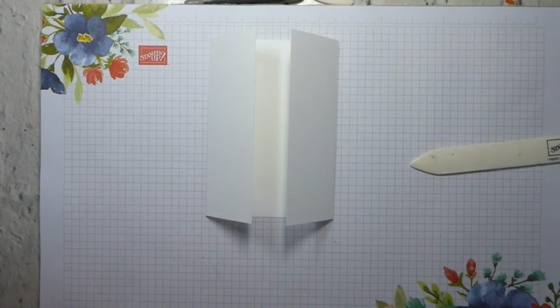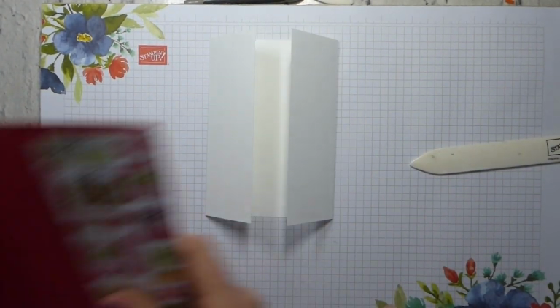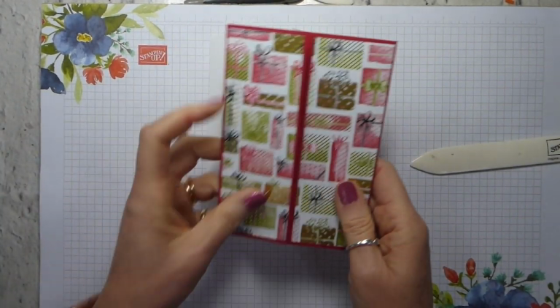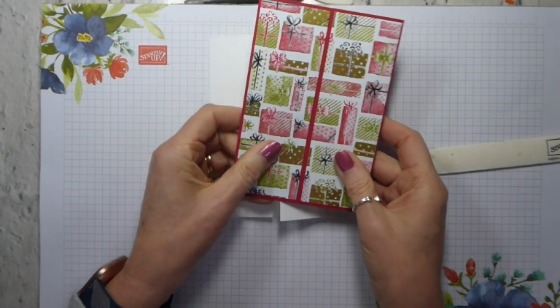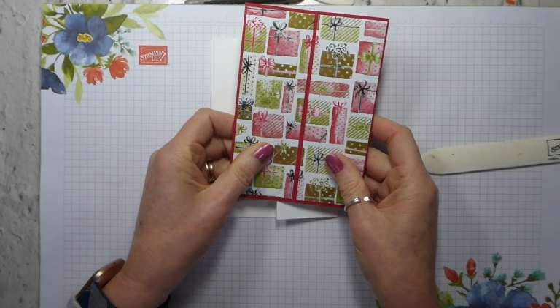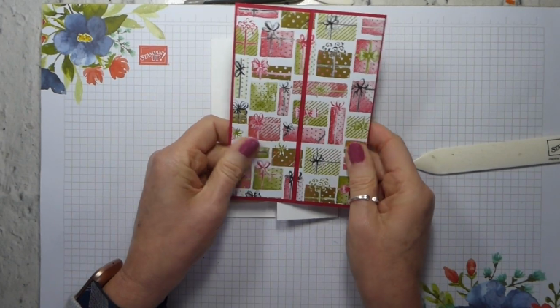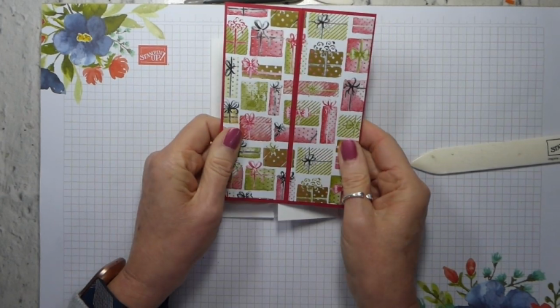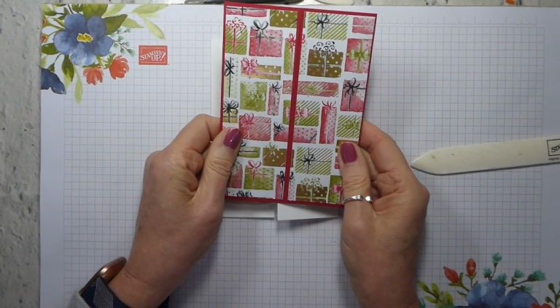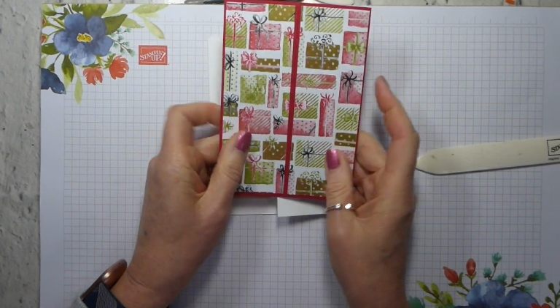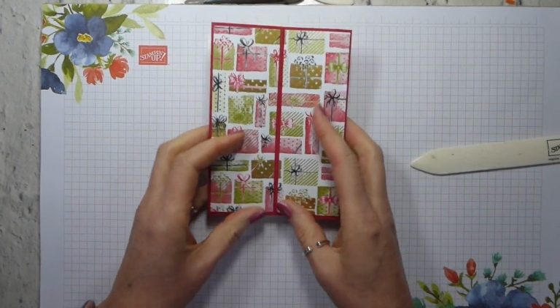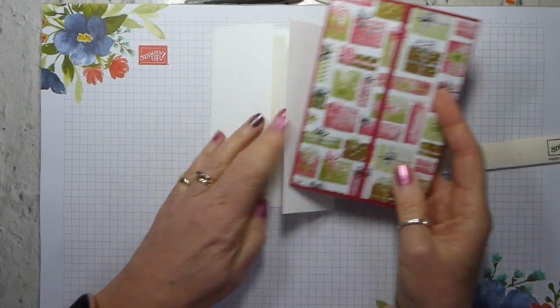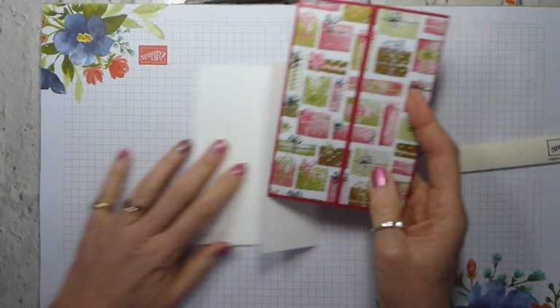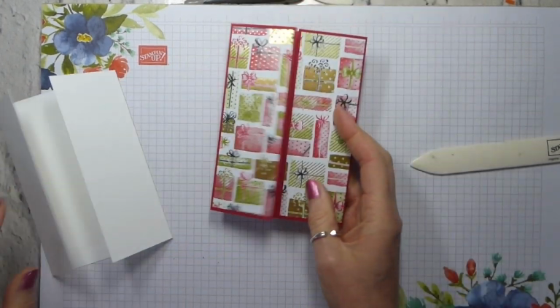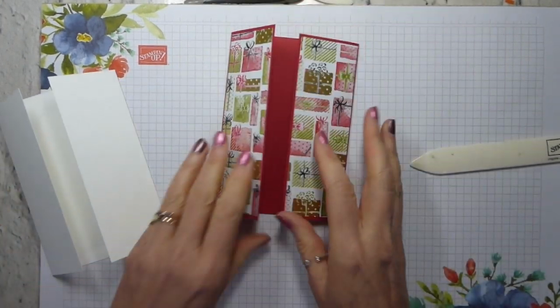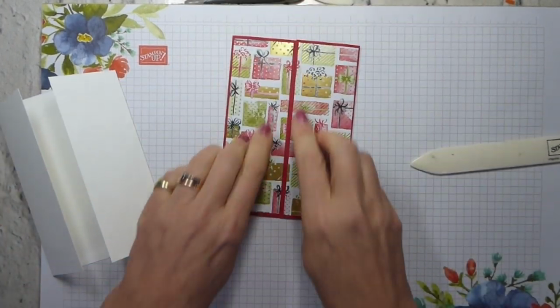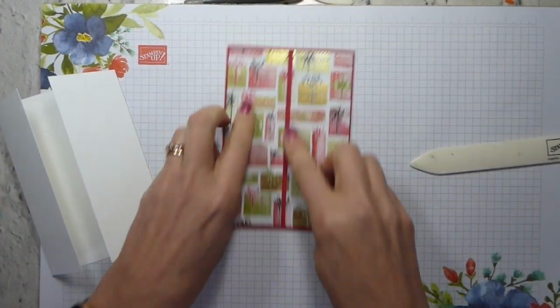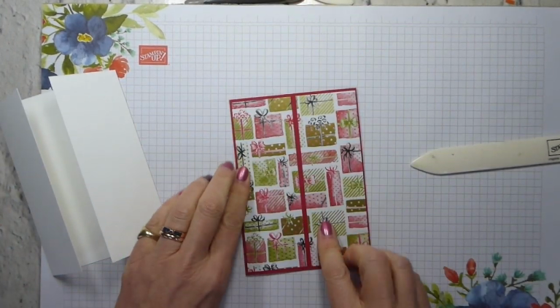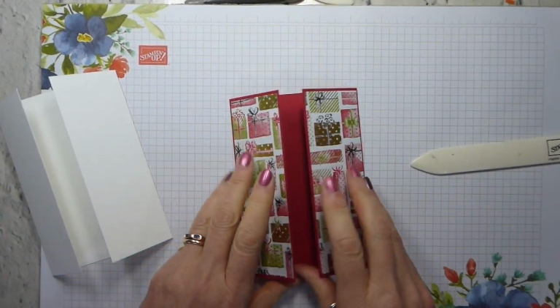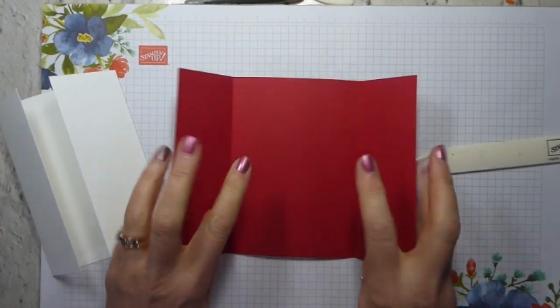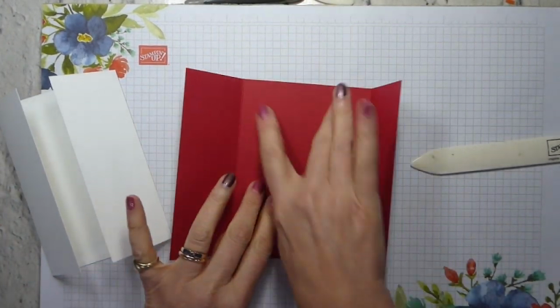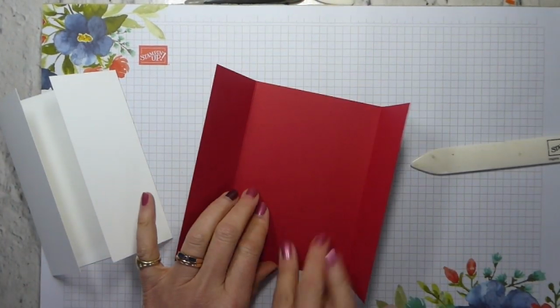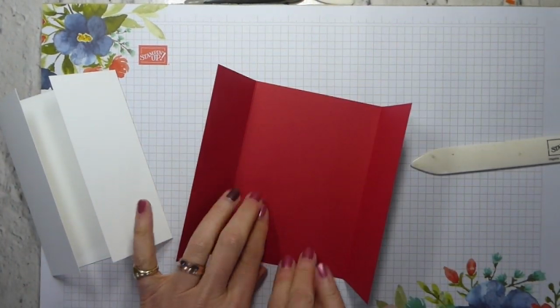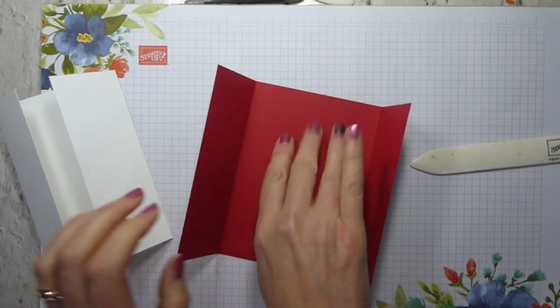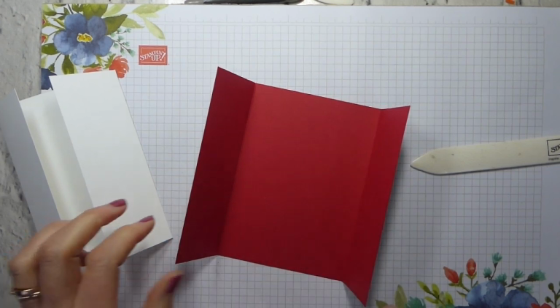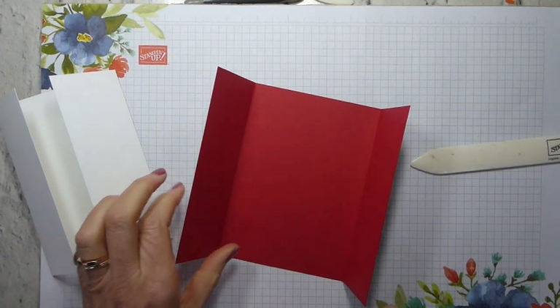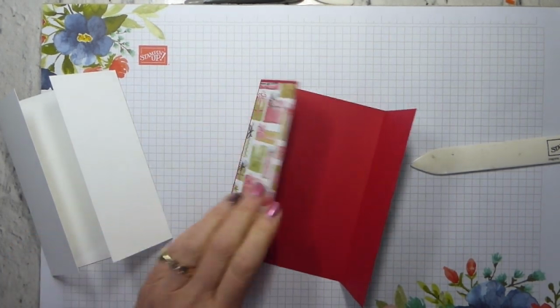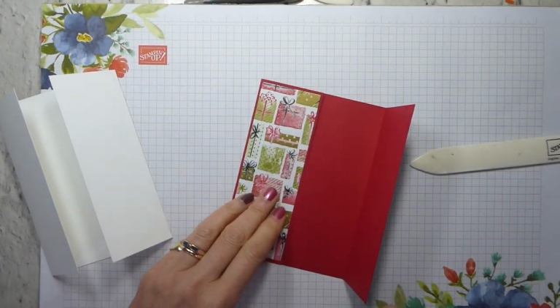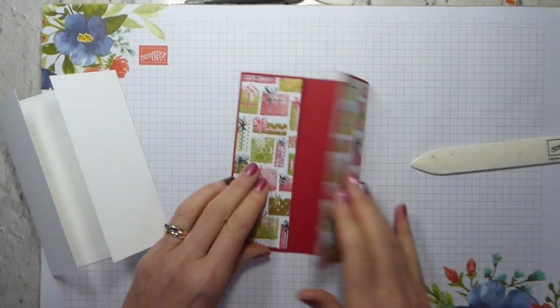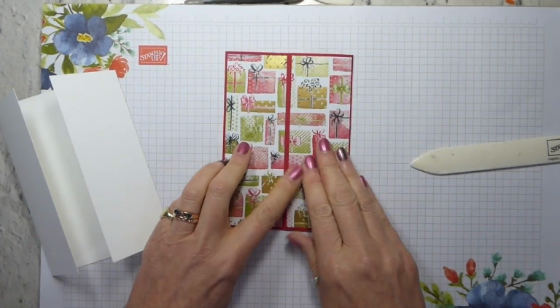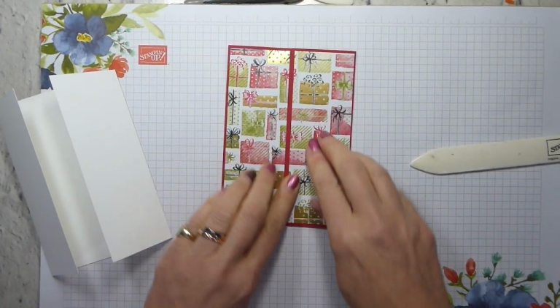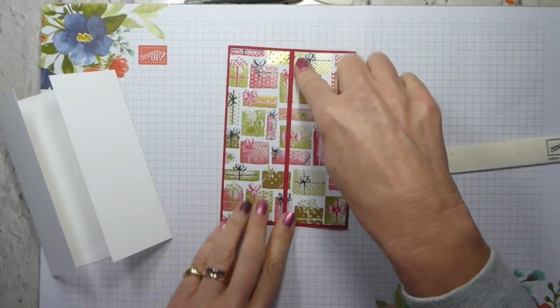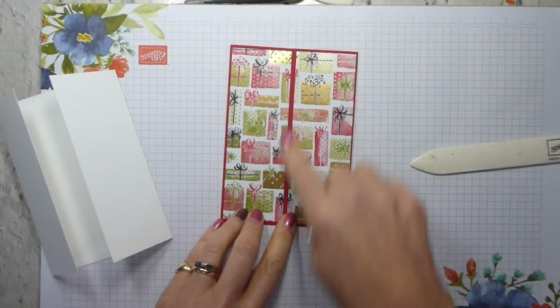So again, using some of the Most Wonderful Time papers, I've just popped some papers here. I'll need to put a liner here and a sentiment and jazz it up a bit, but there you are.